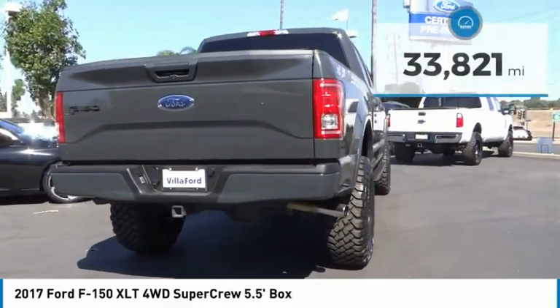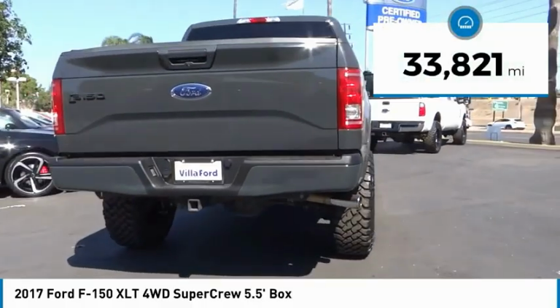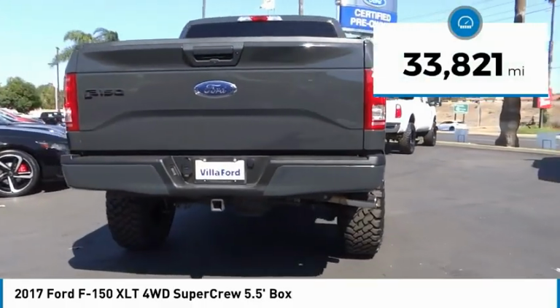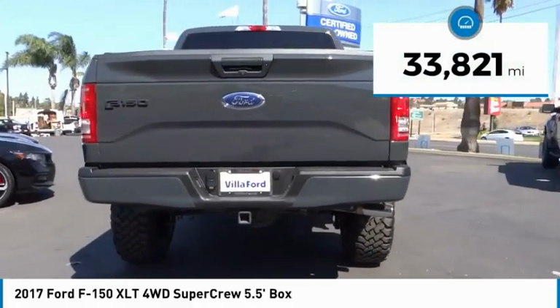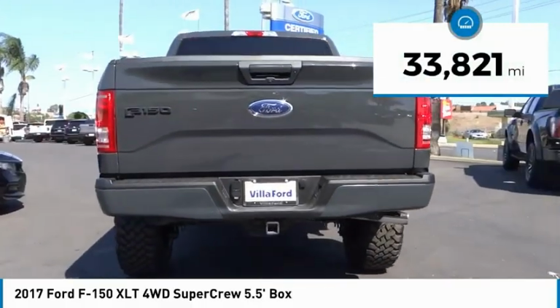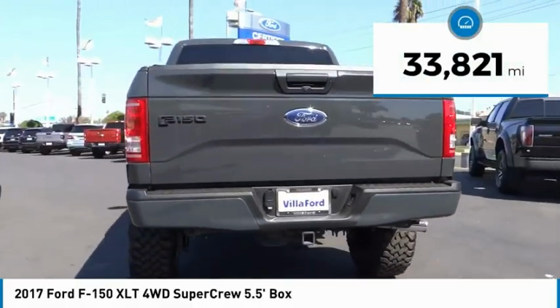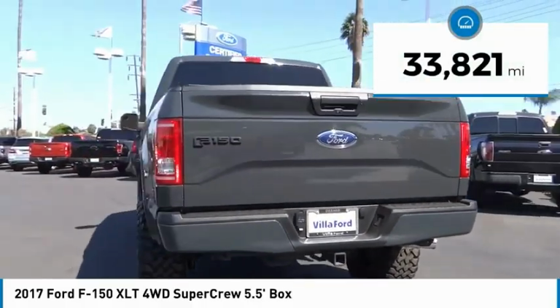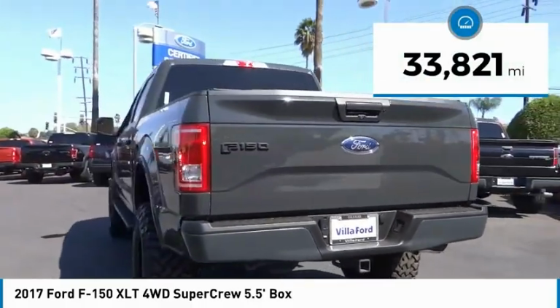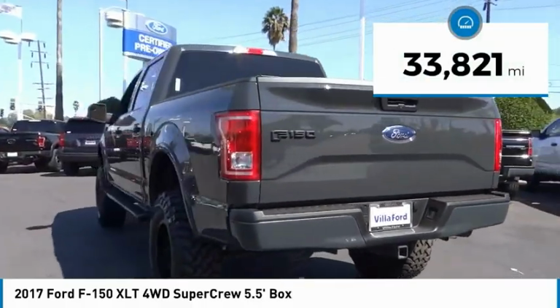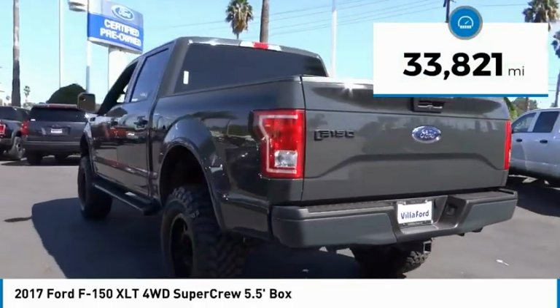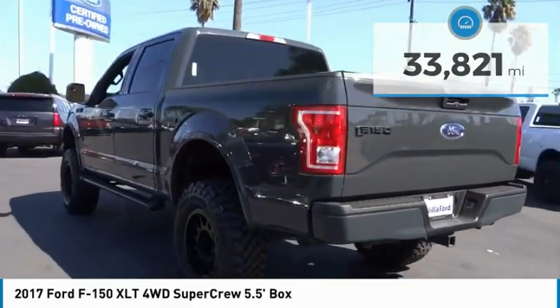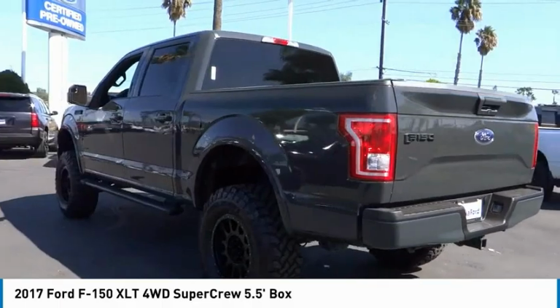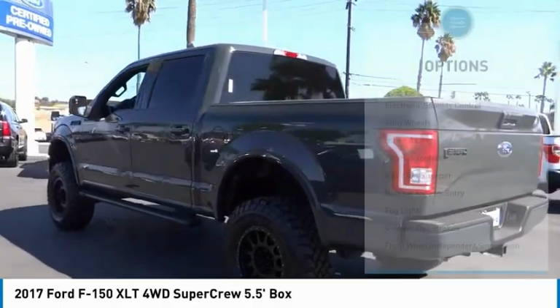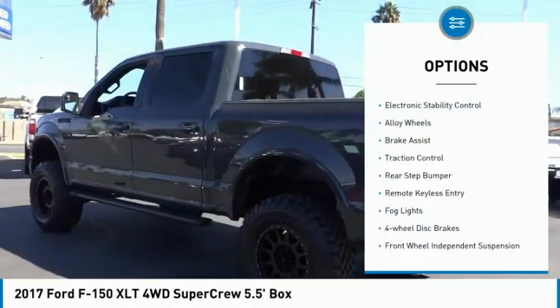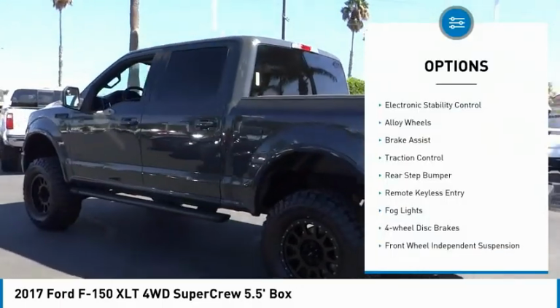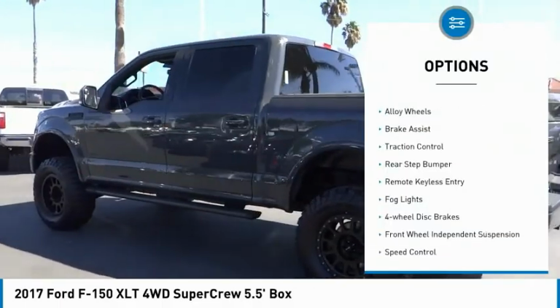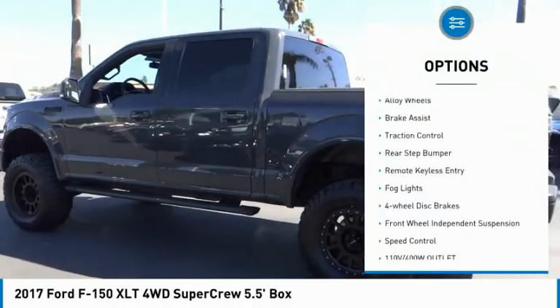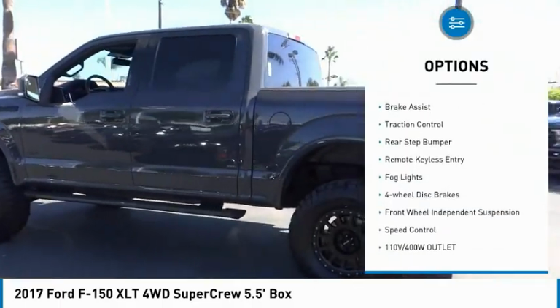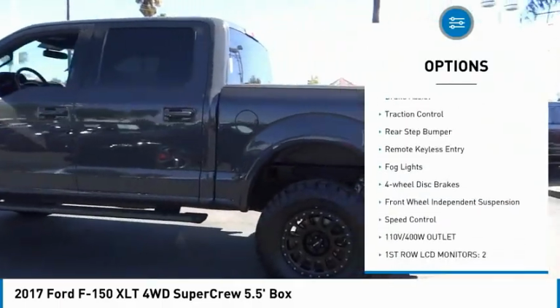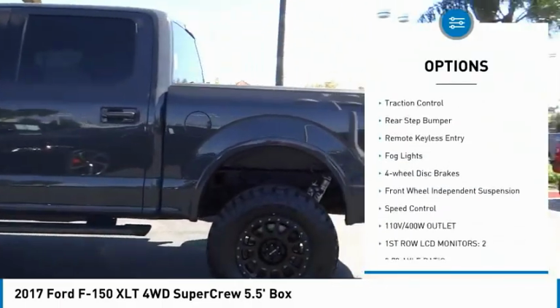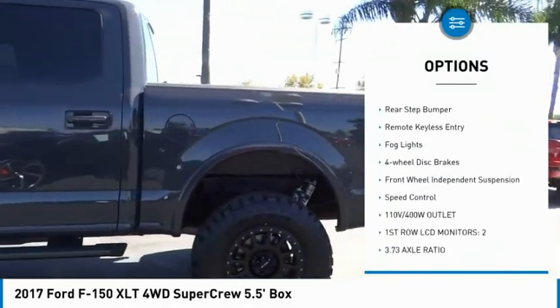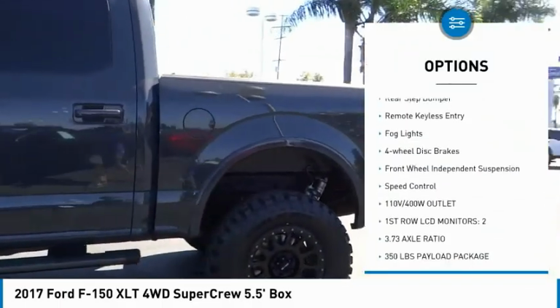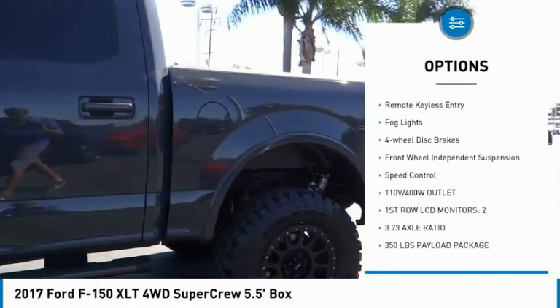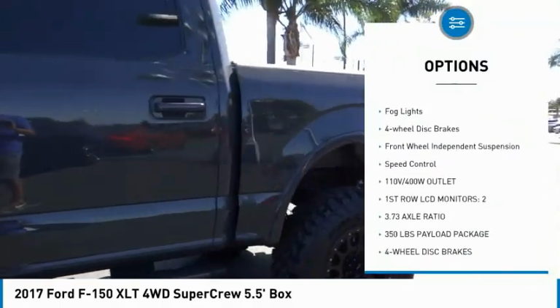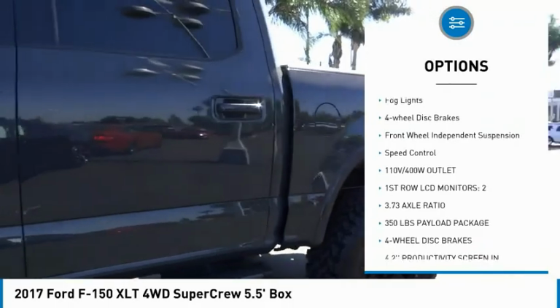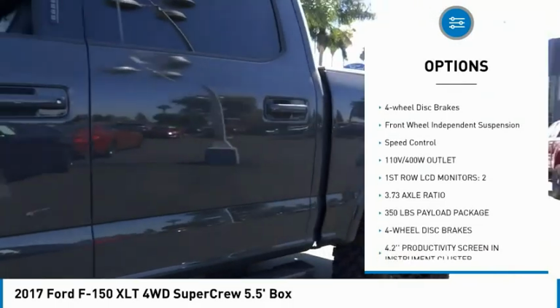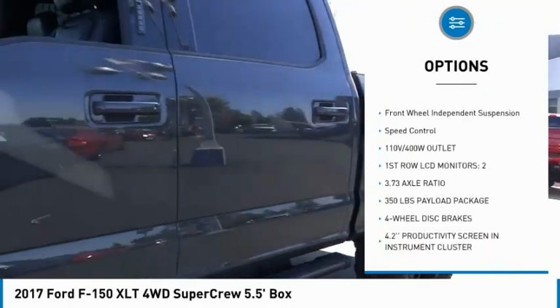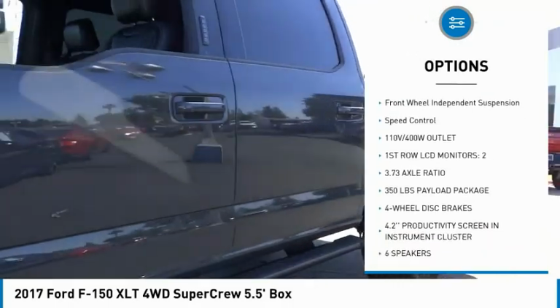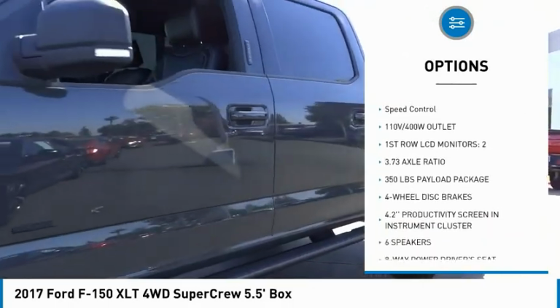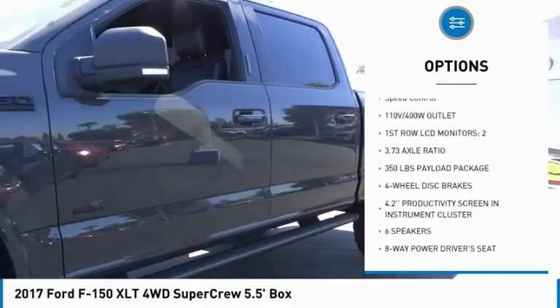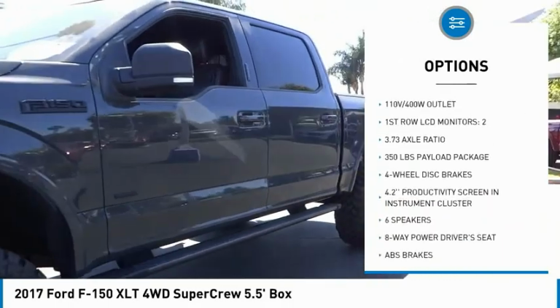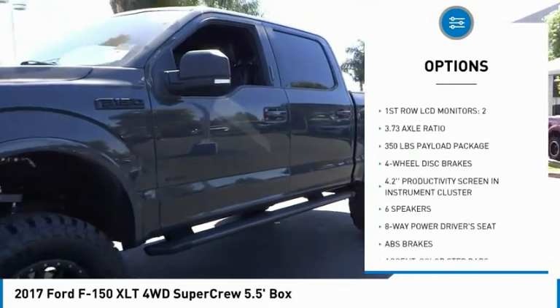This vehicle has less than 35,000 miles. Here are some of this vehicle's great options: electronic stability control, alloy wheels, brake assist, traction control, rear step bumper, and remote keyless entry.